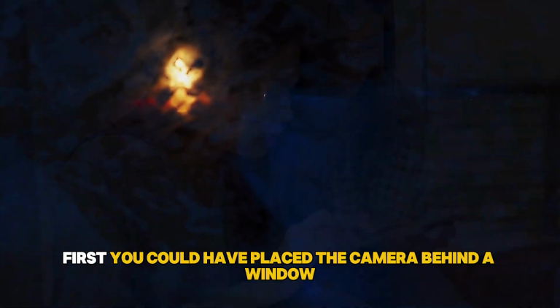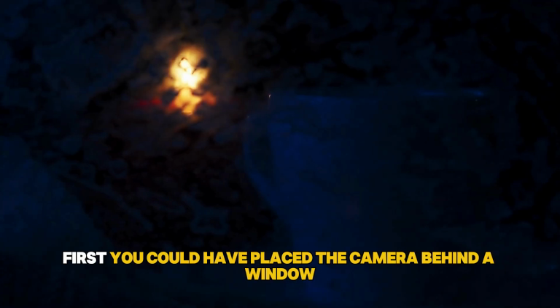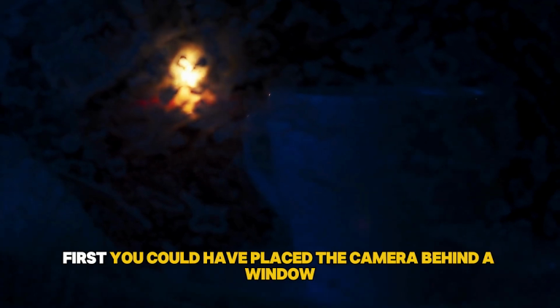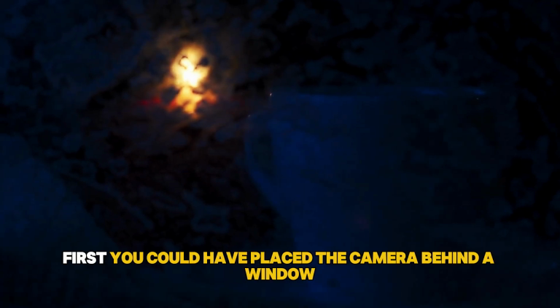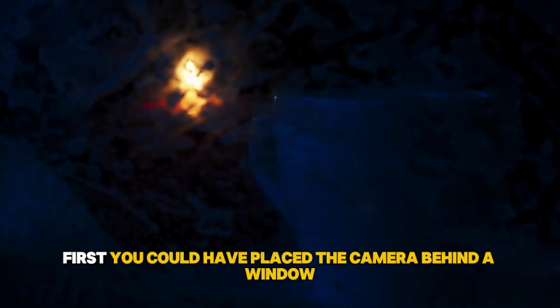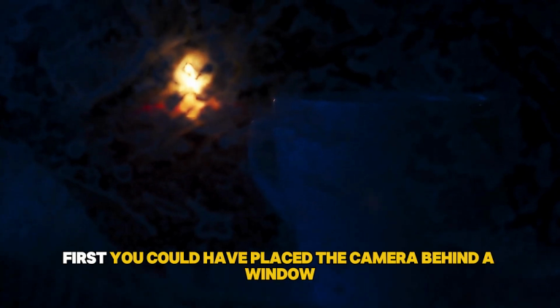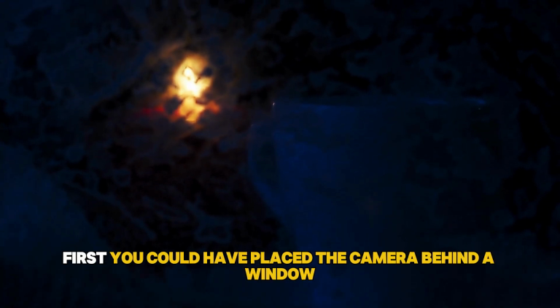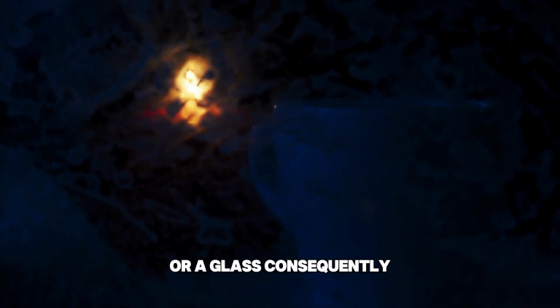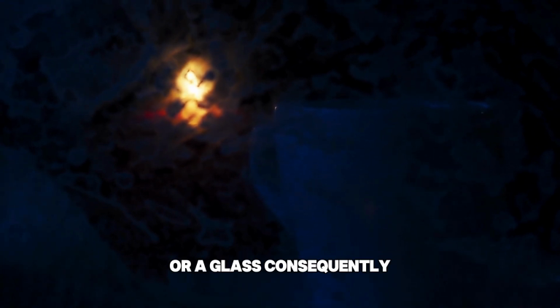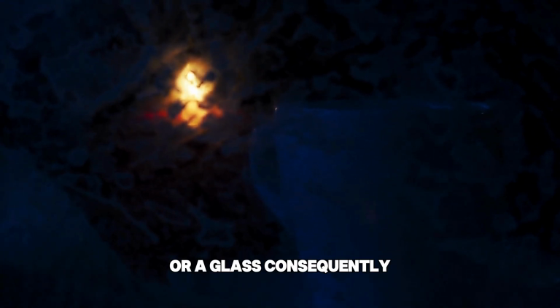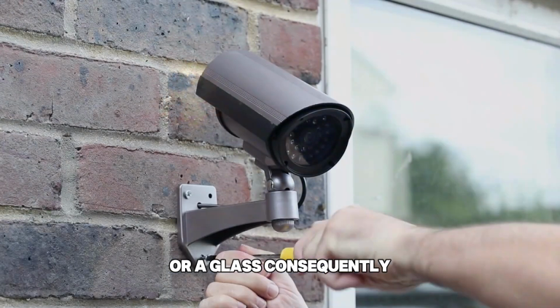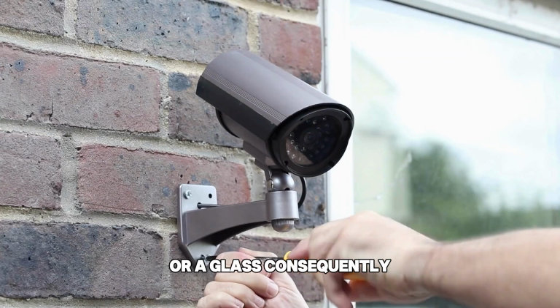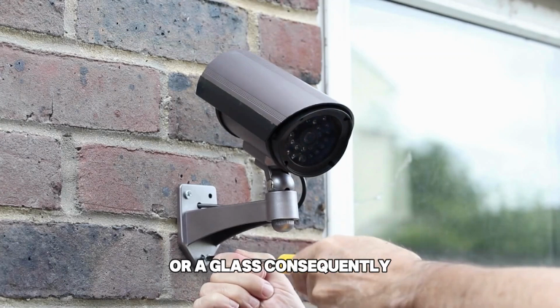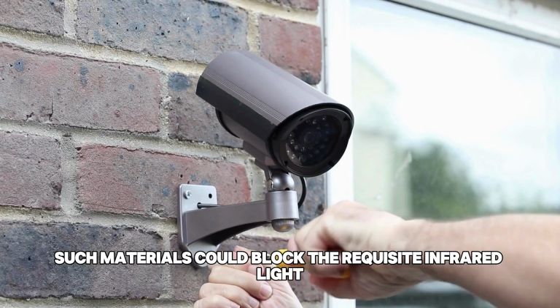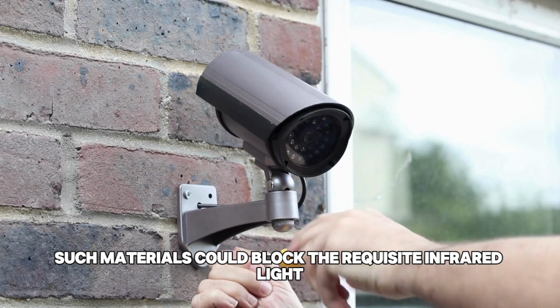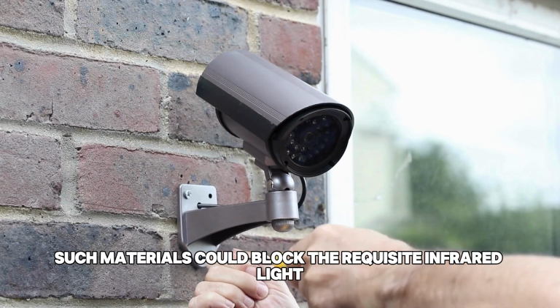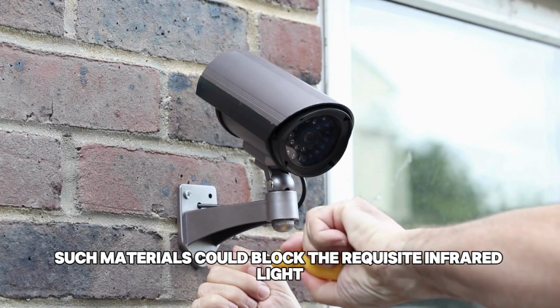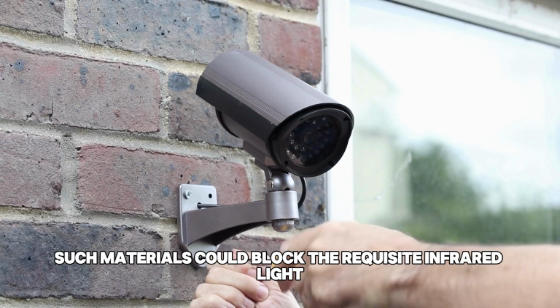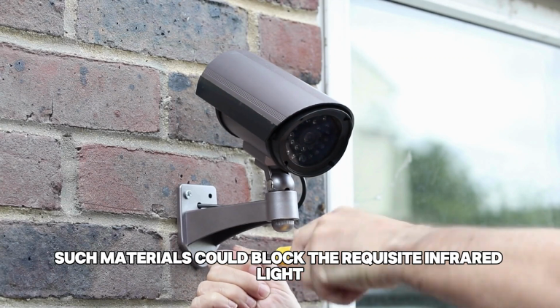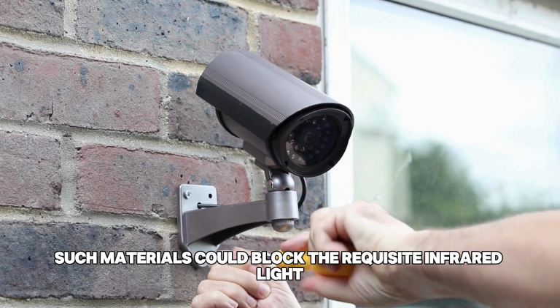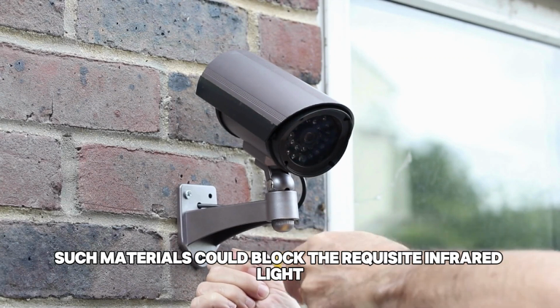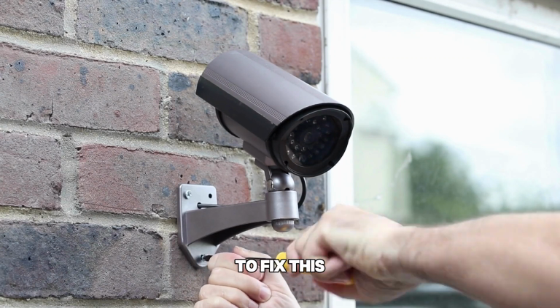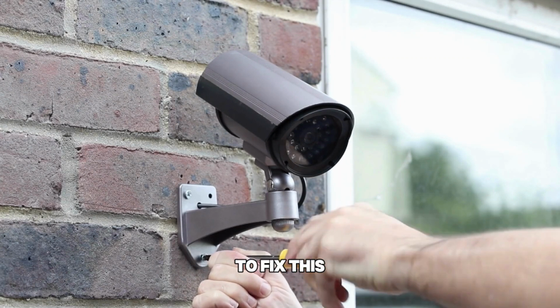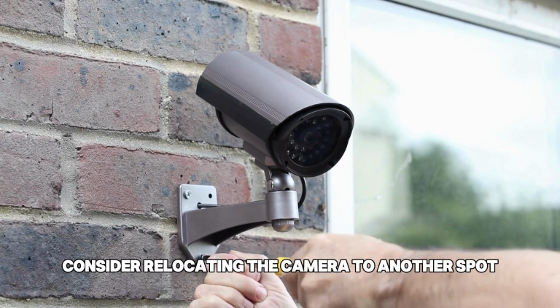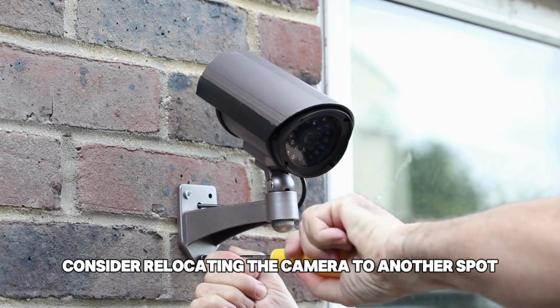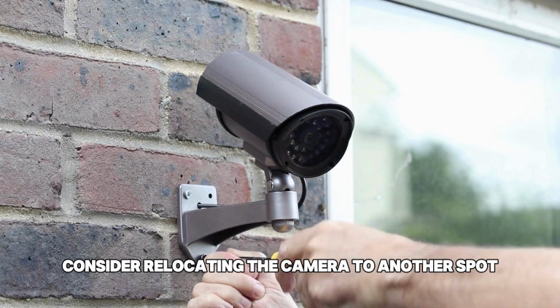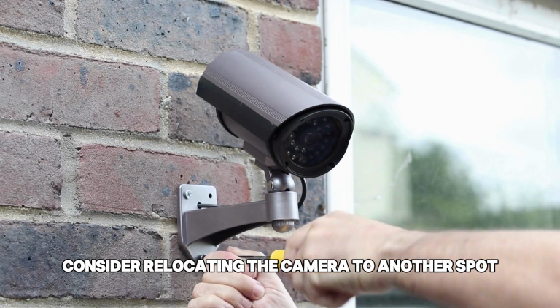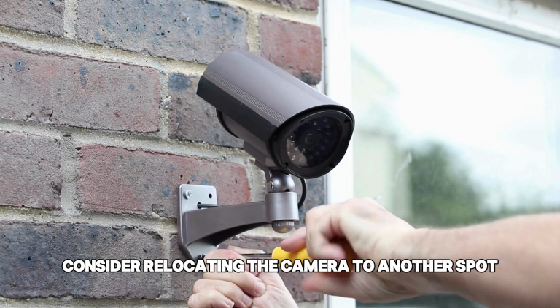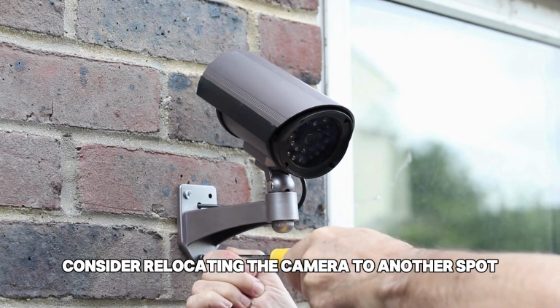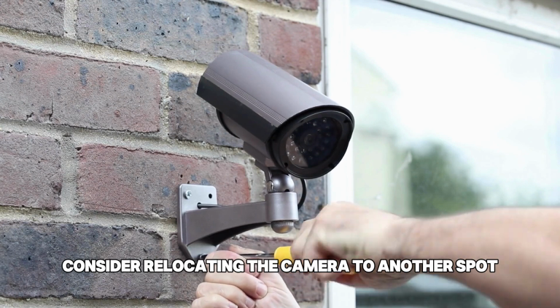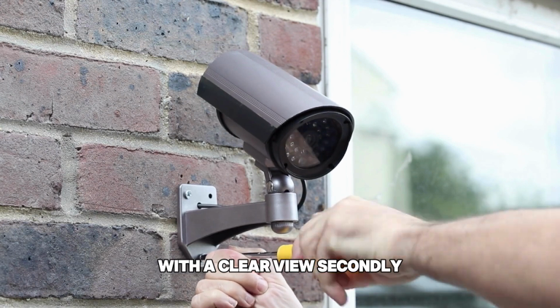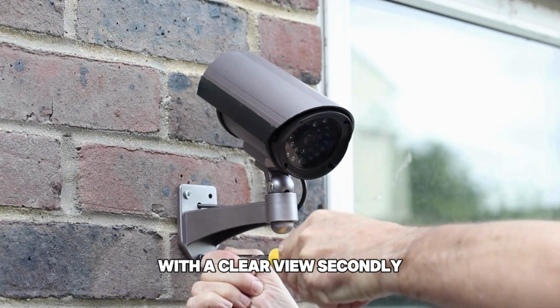First, you could have placed the camera behind a window or glass. Consequently, such materials could block the requisite infrared light. To fix this, consider relocating the camera to another spot with a clear view.